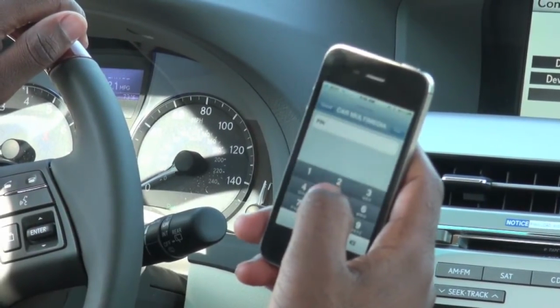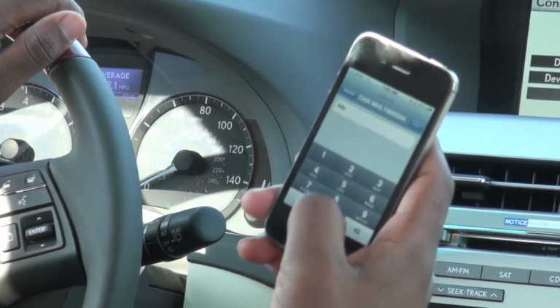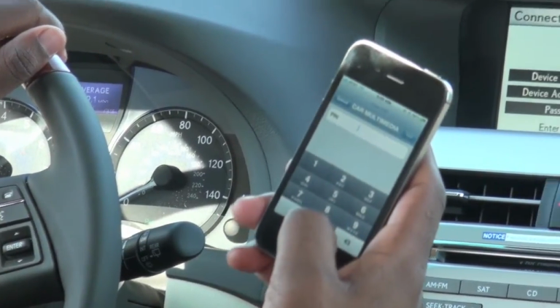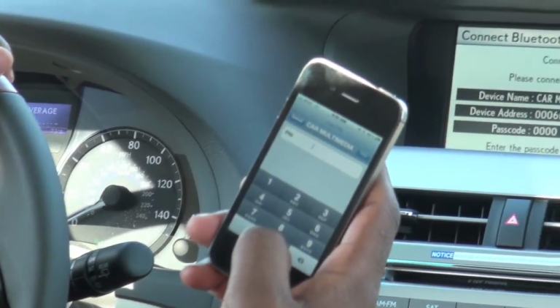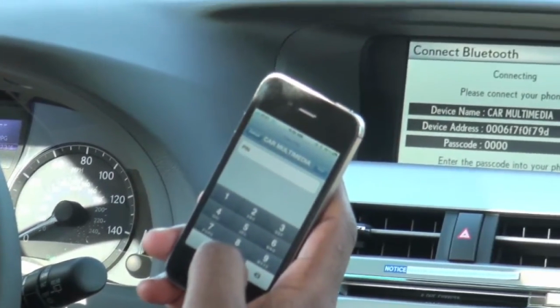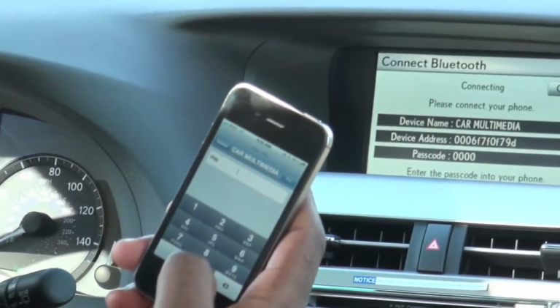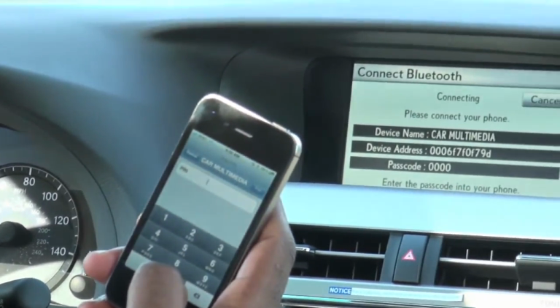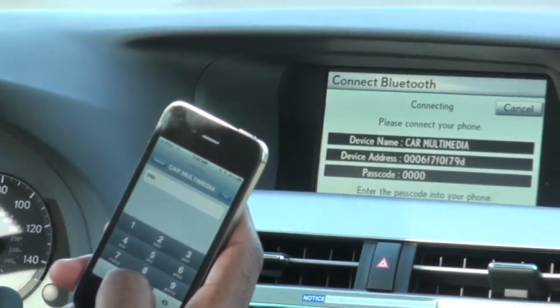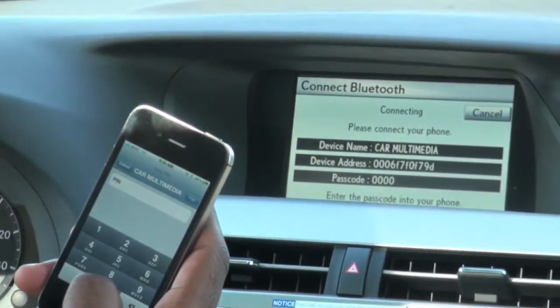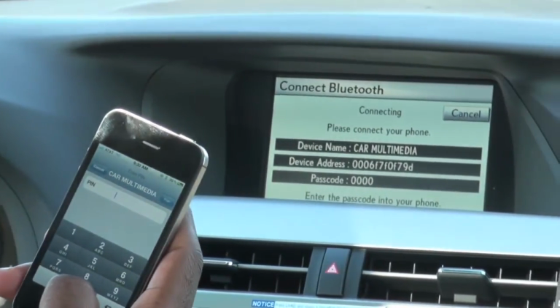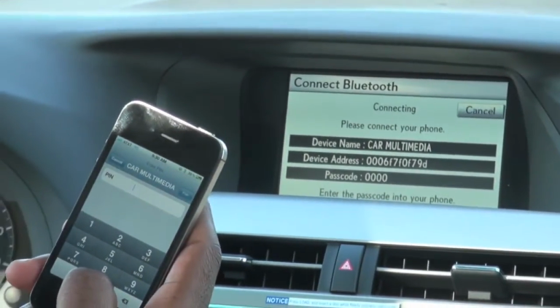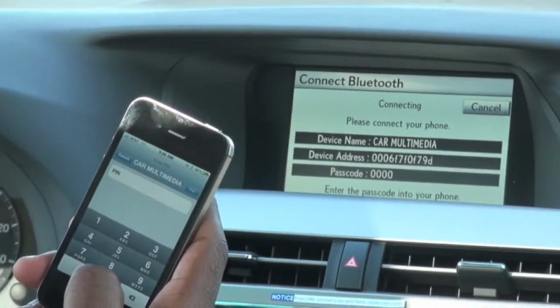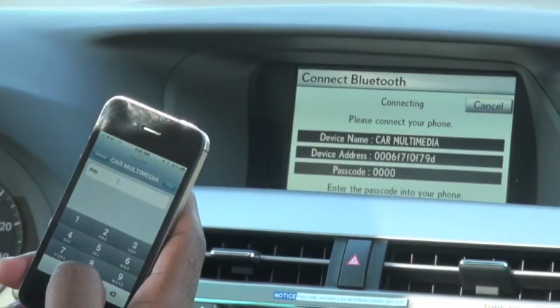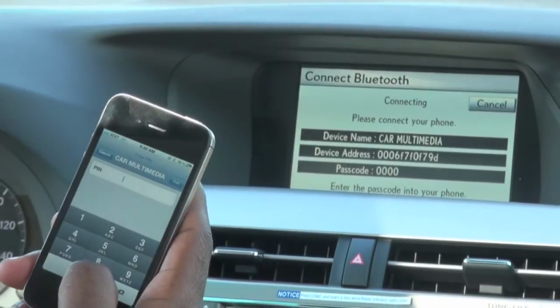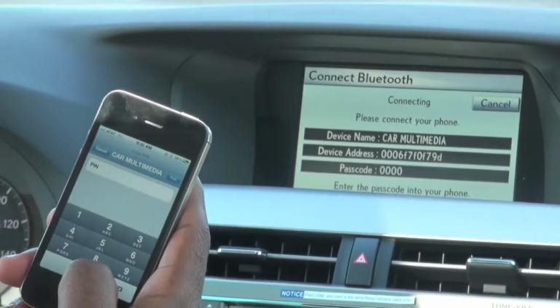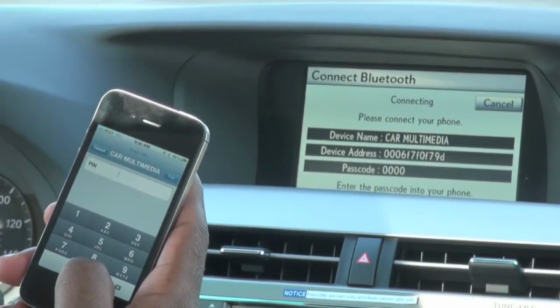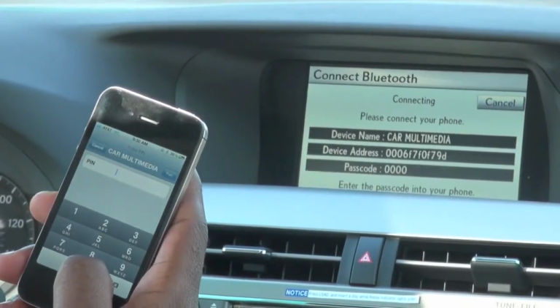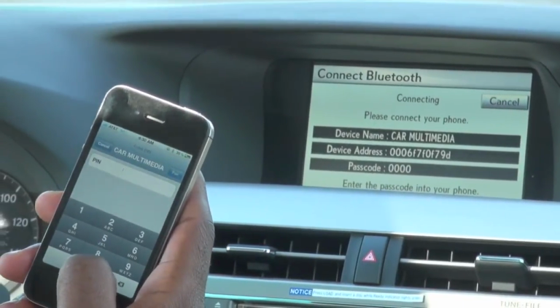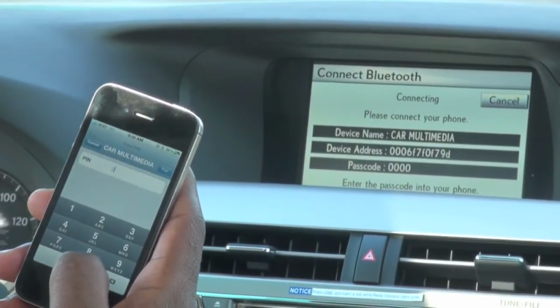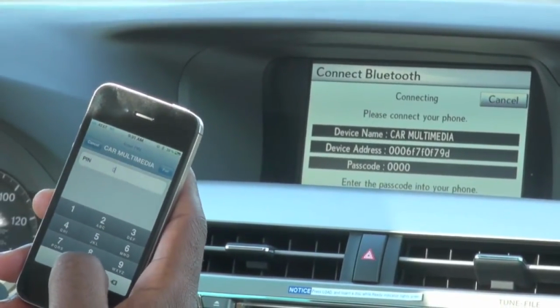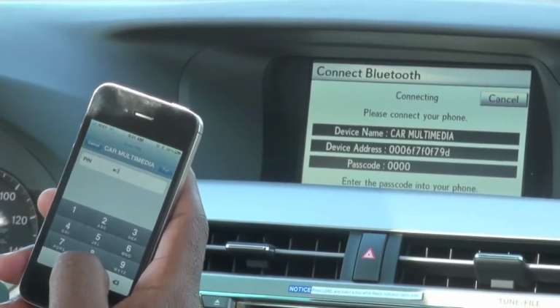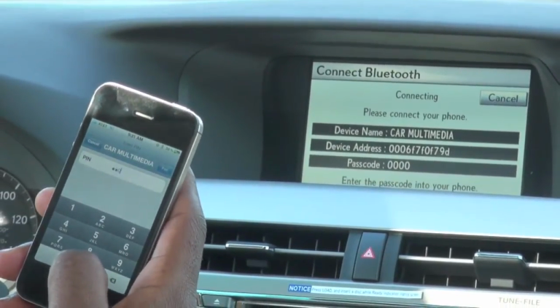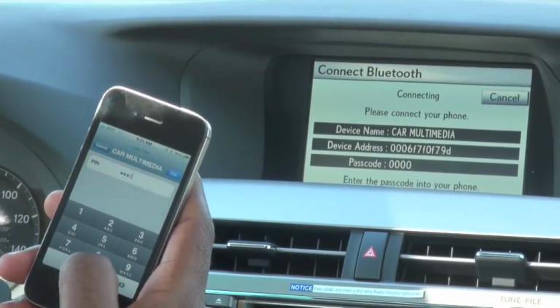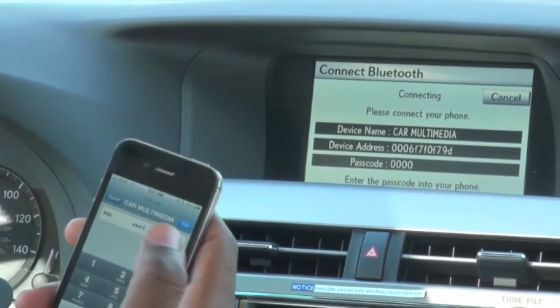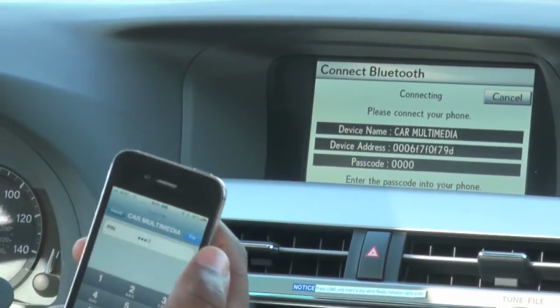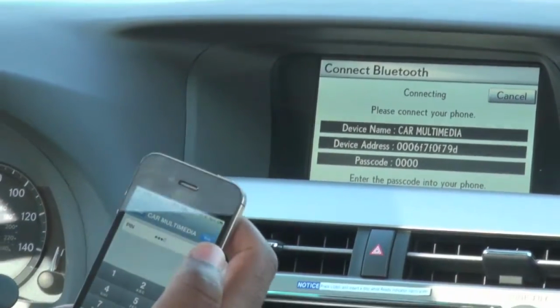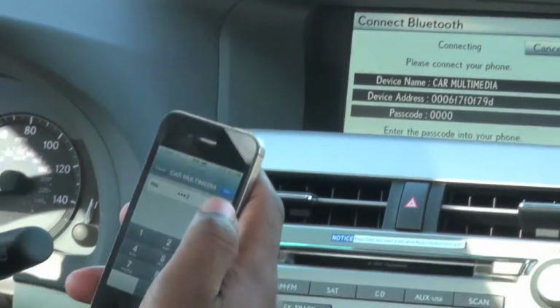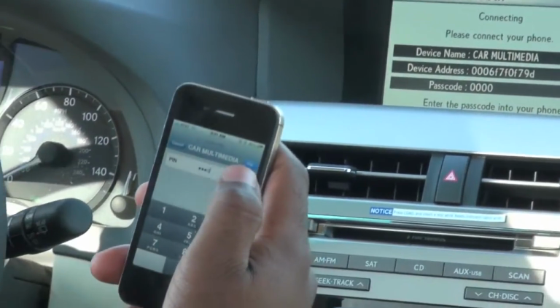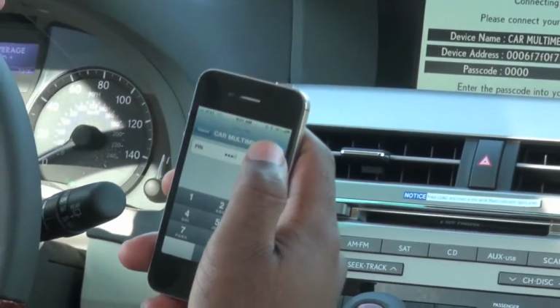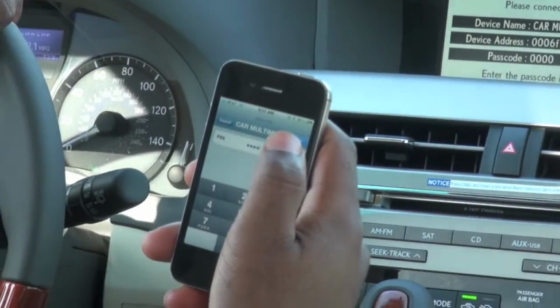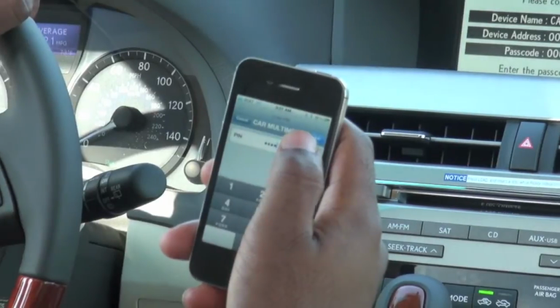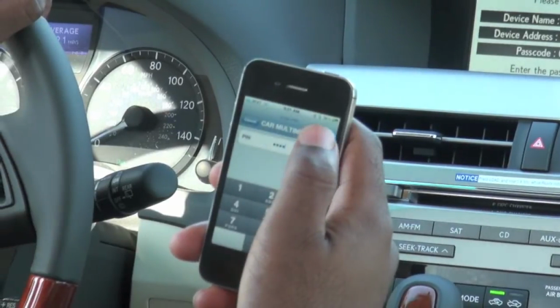Then you're going to enter the four-digit PIN that the car is displaying on the navigation system — one, two, three, four. Then after that you just select where it says Pair.